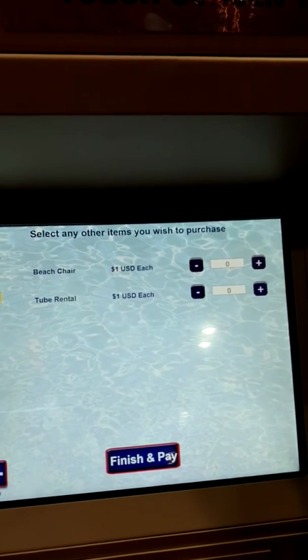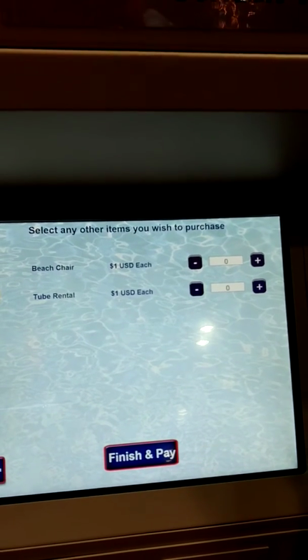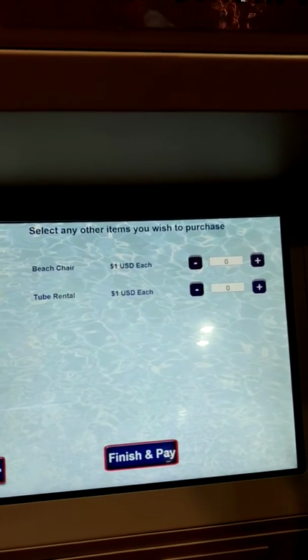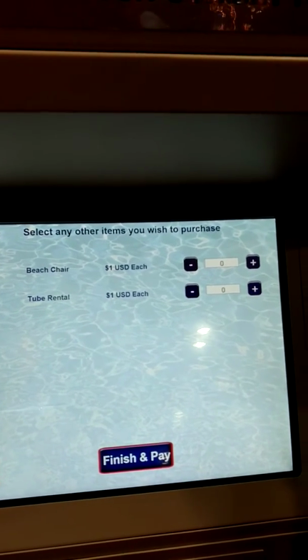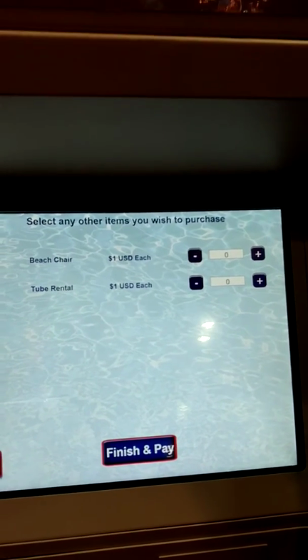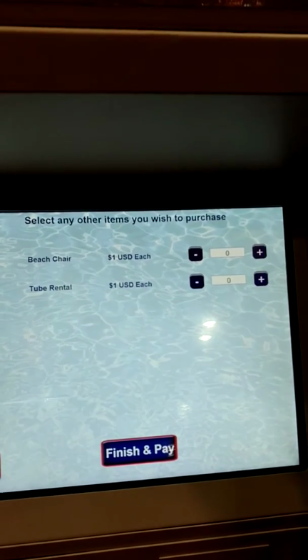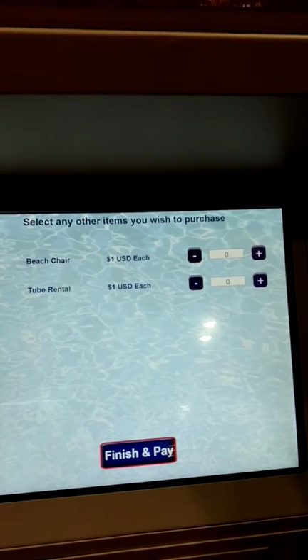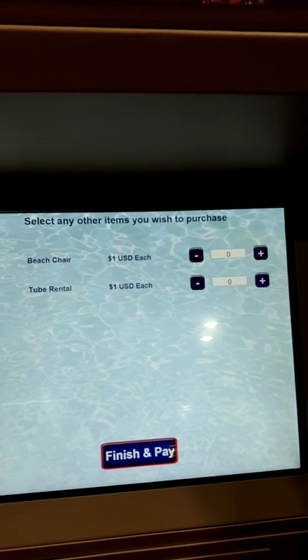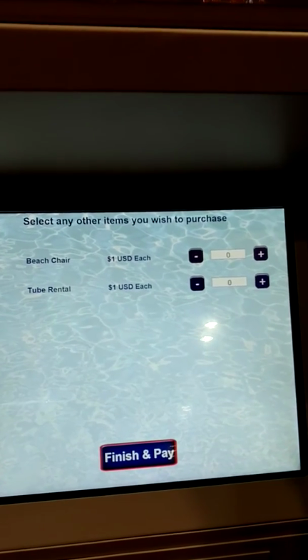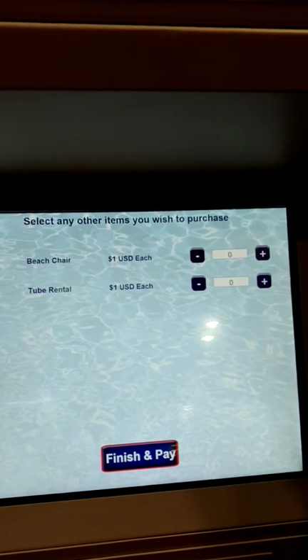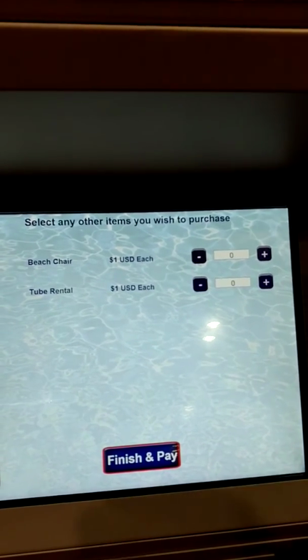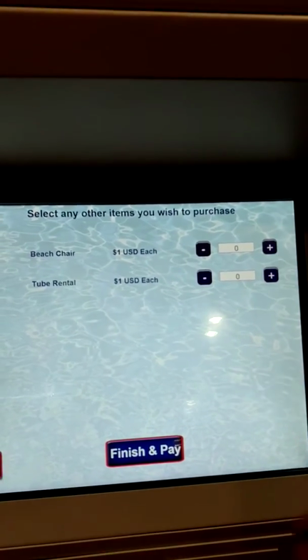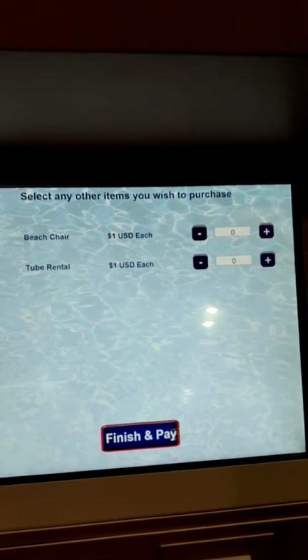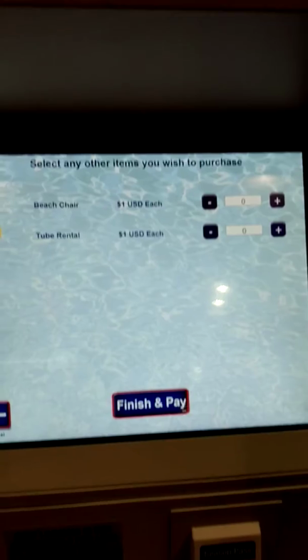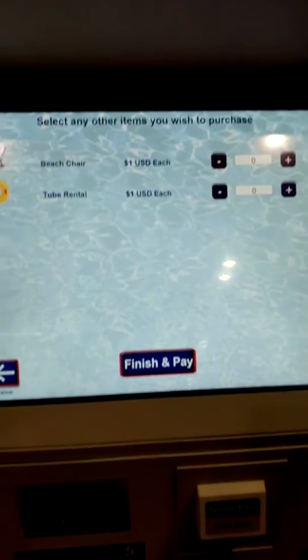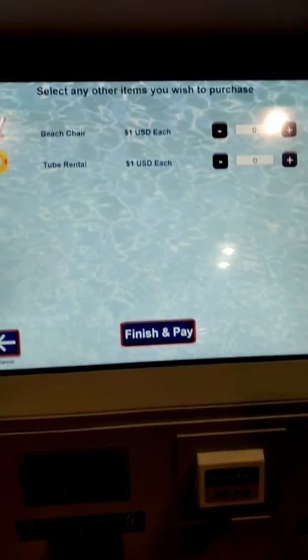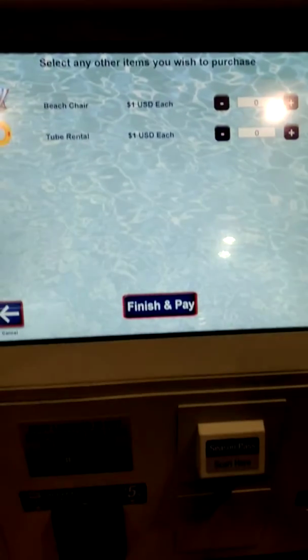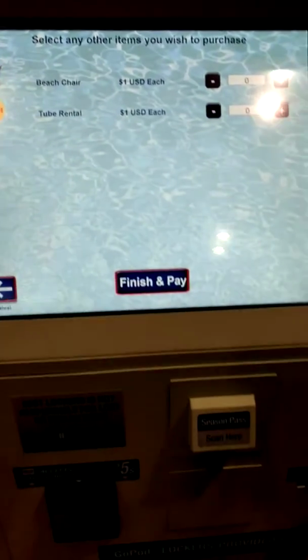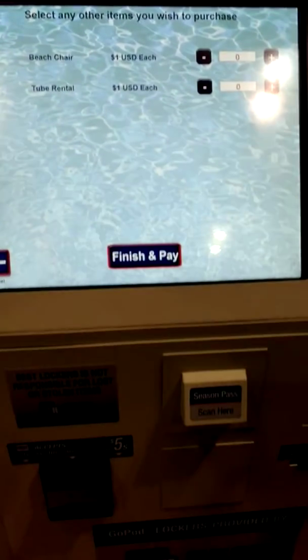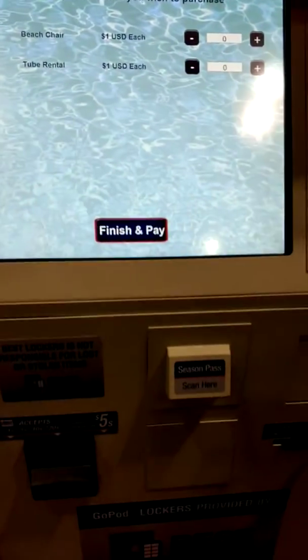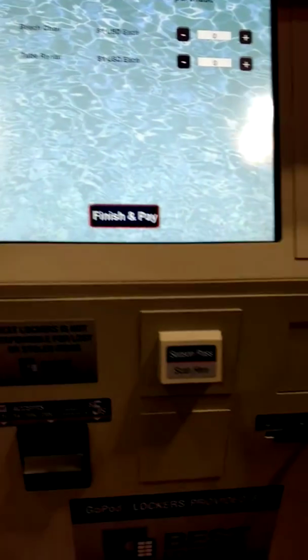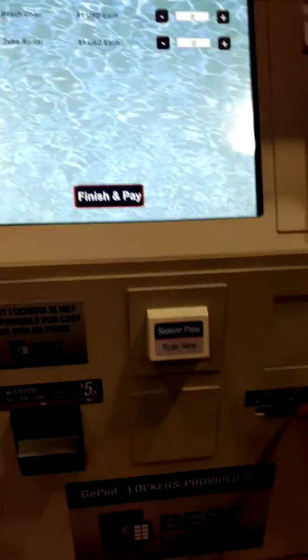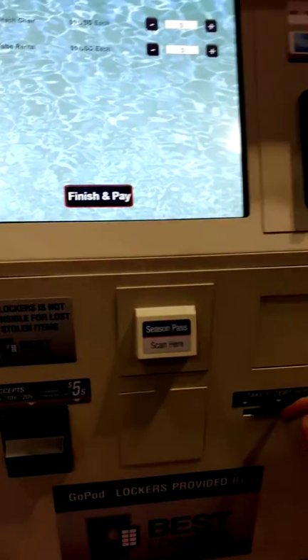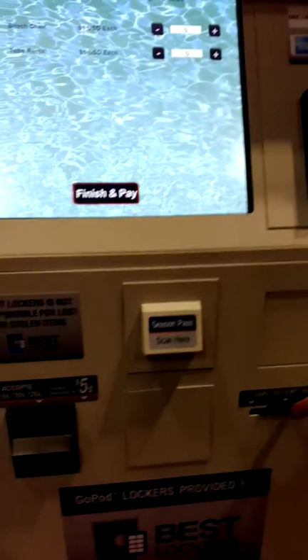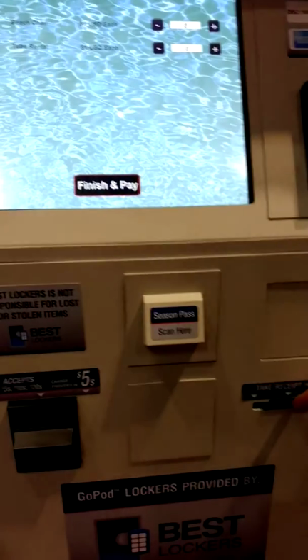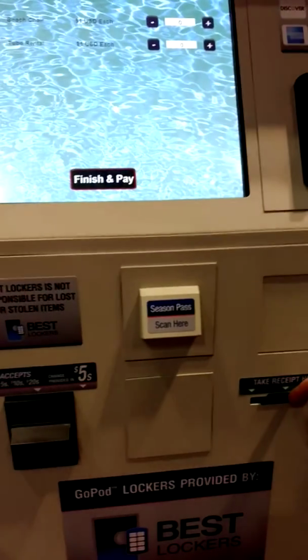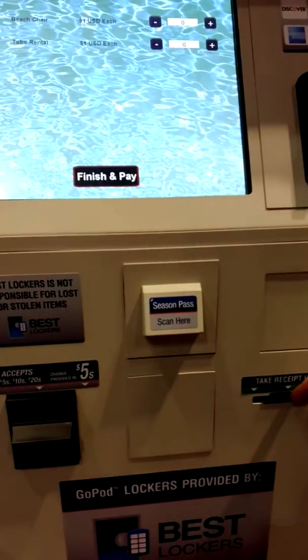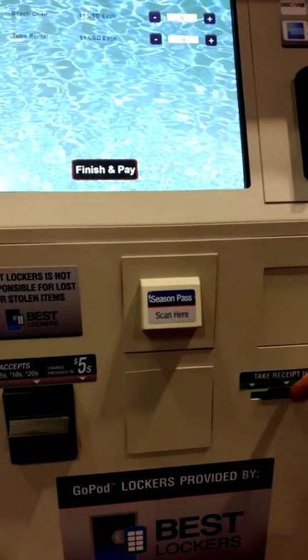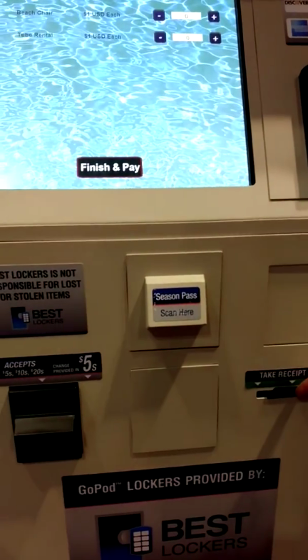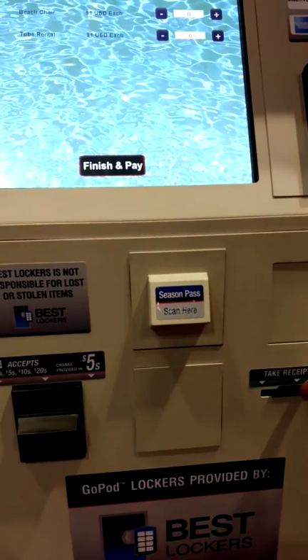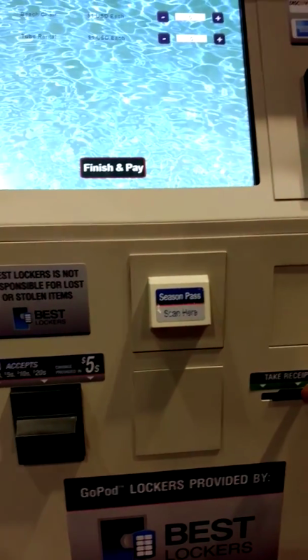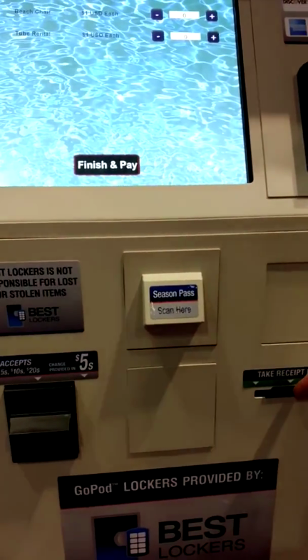When the transaction is complete, the receipt will come out at the bottom here, and the person can take the receipt to the kiosk to show that they have paid to pick up the item.